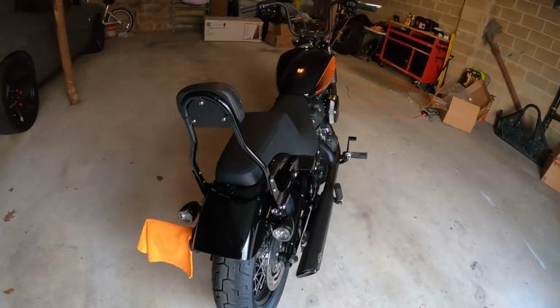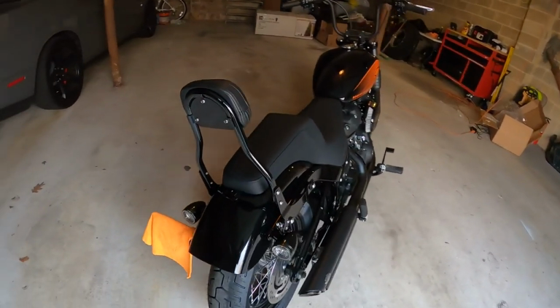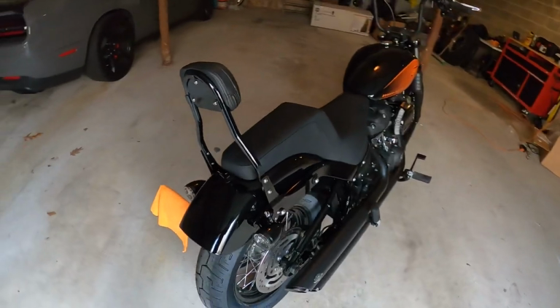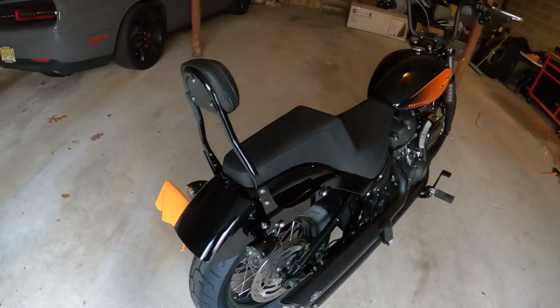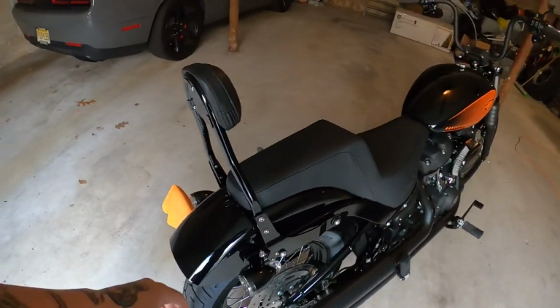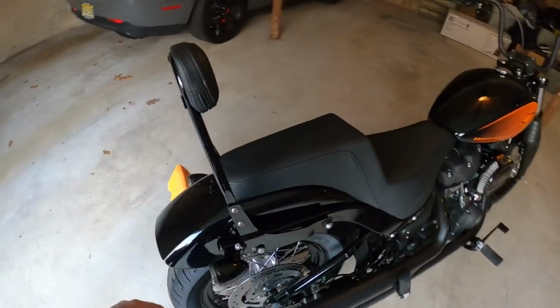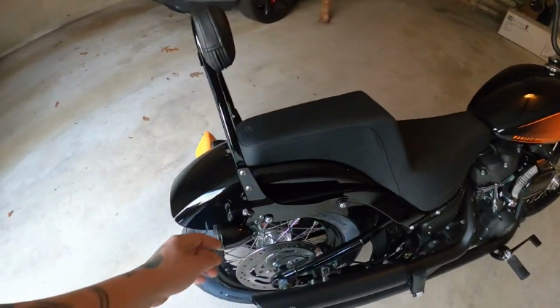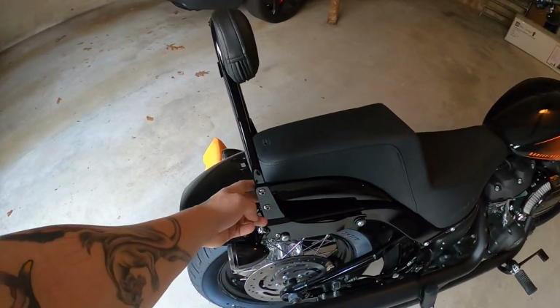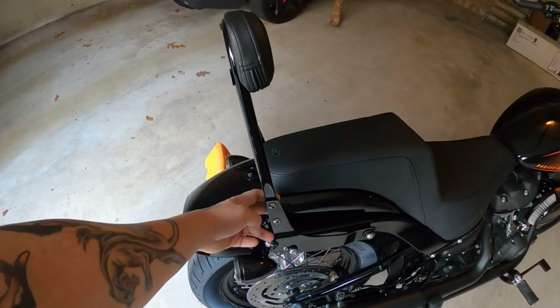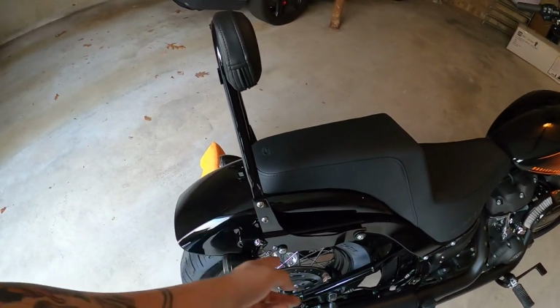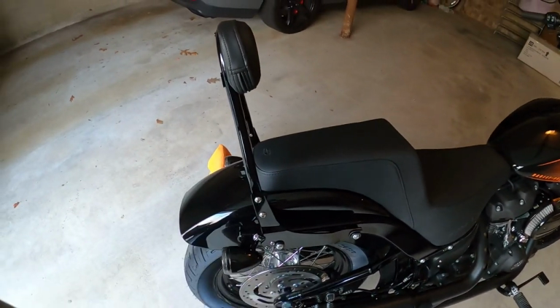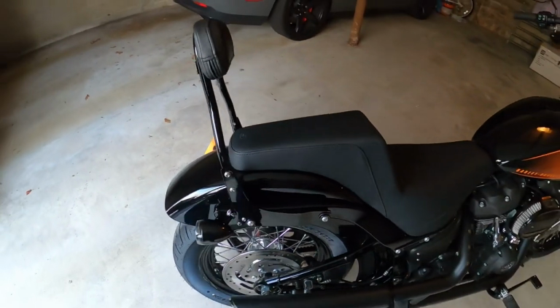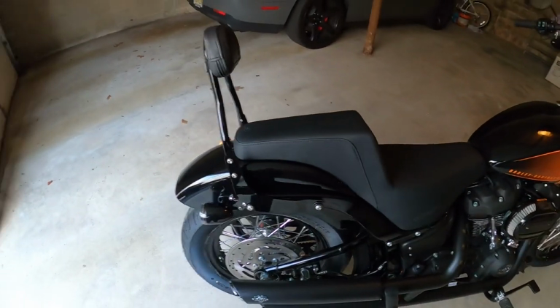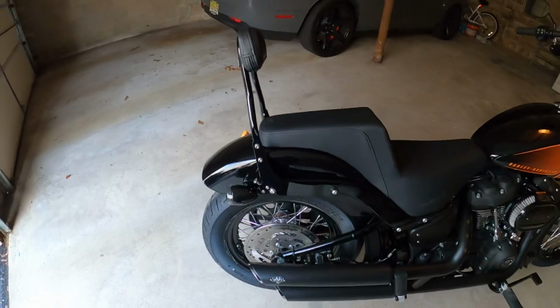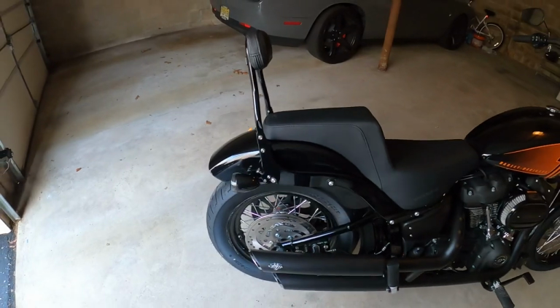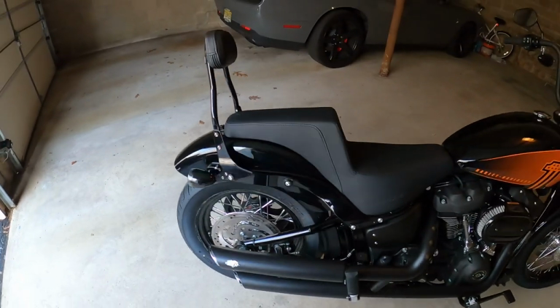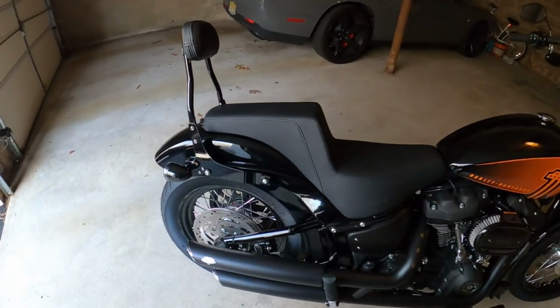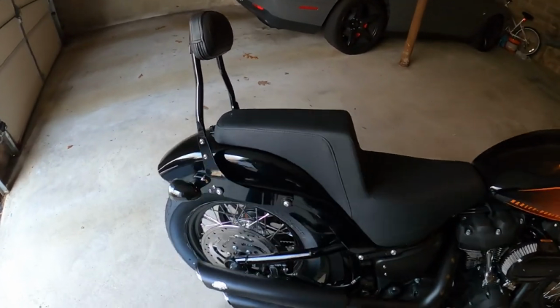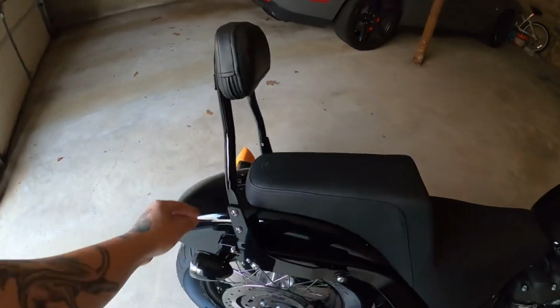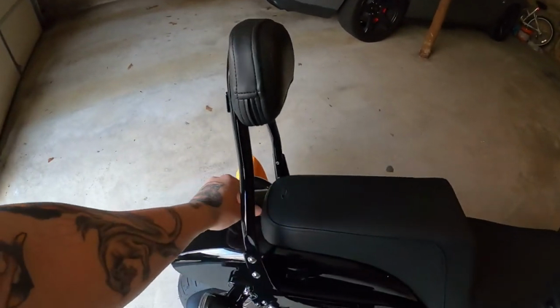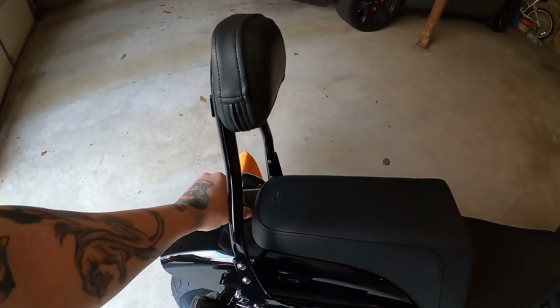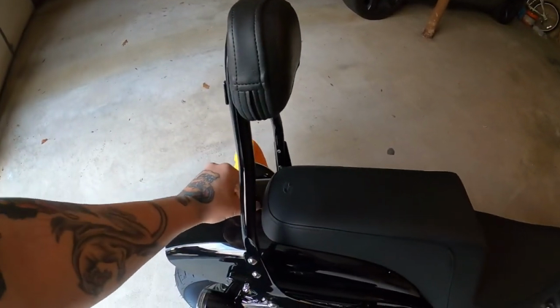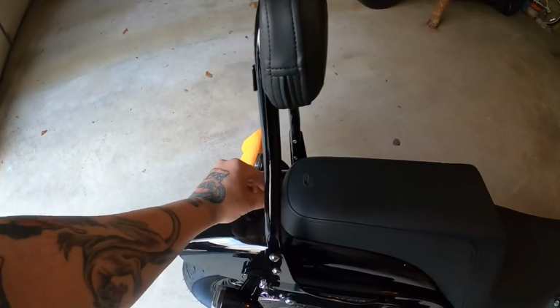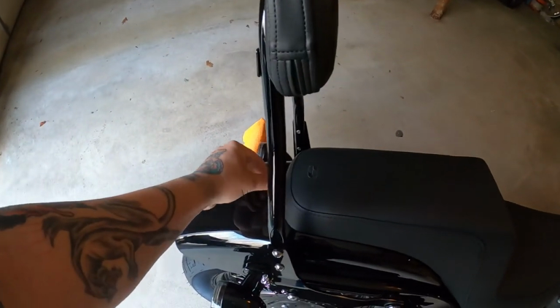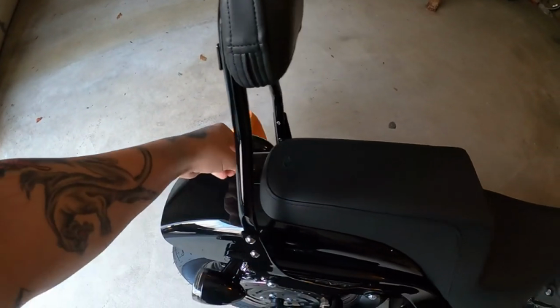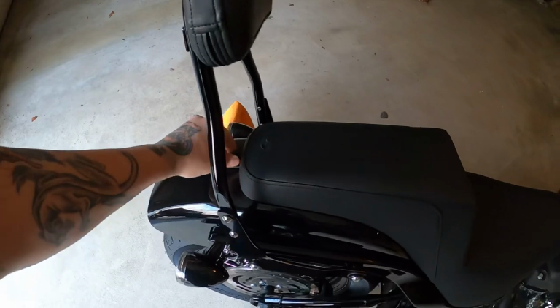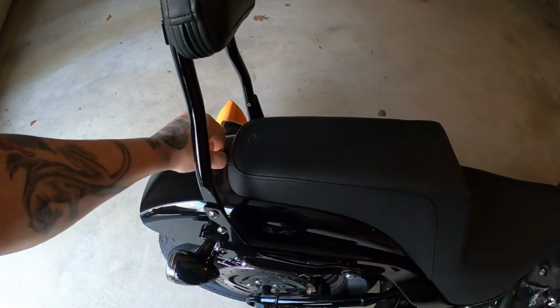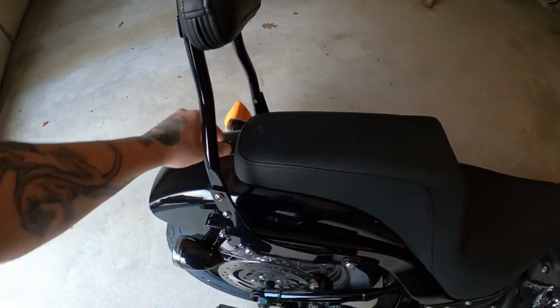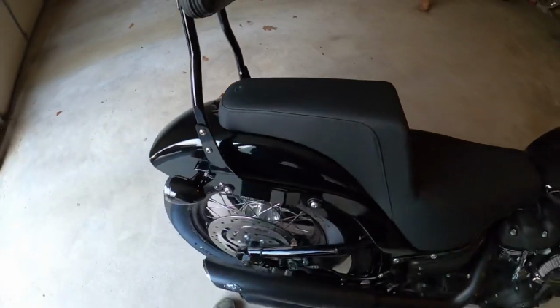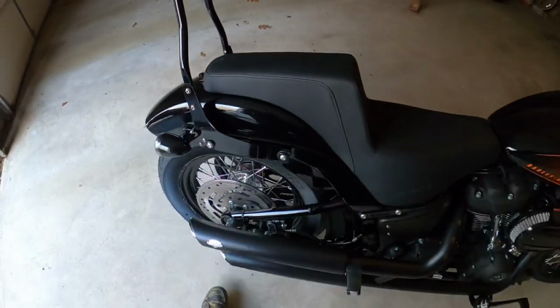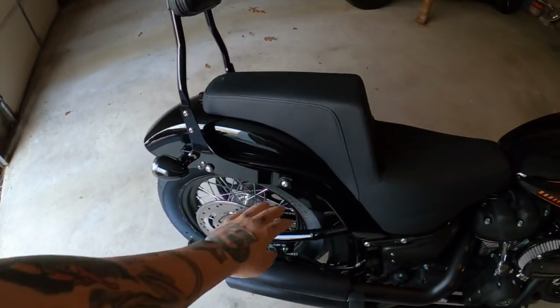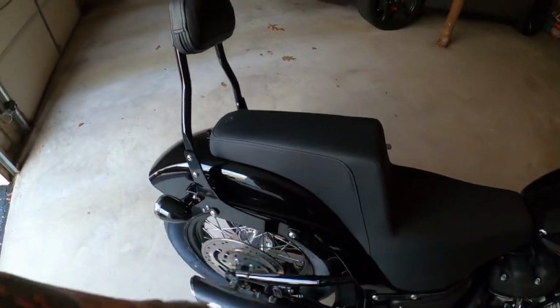Very easy to install — I just suggest you put Loctite on everything when you do this. Just from the vibration alone, a few times on my other bikes I had all these bolts come loose. So make sure you Loctite everything.